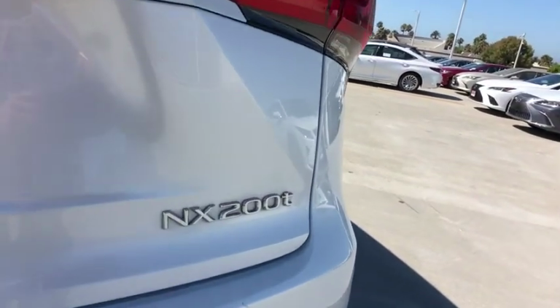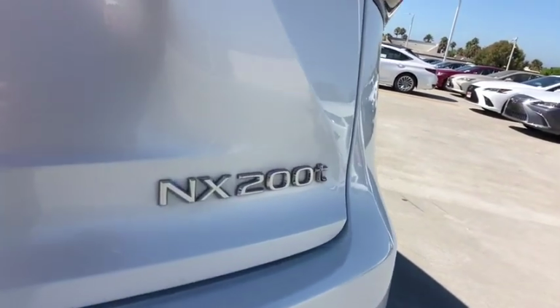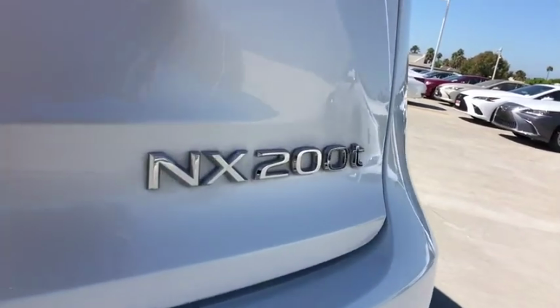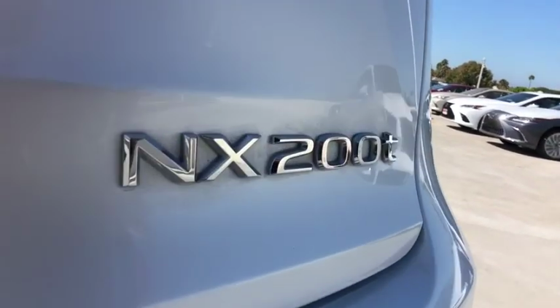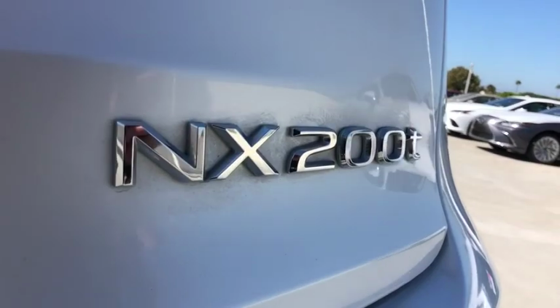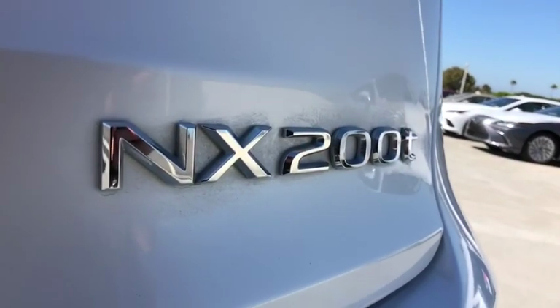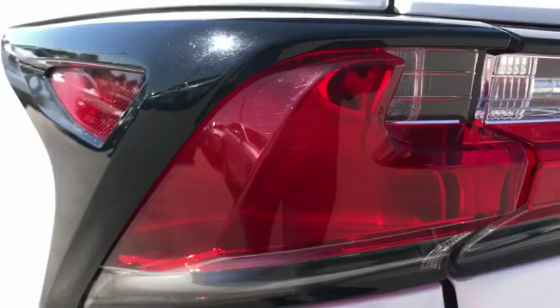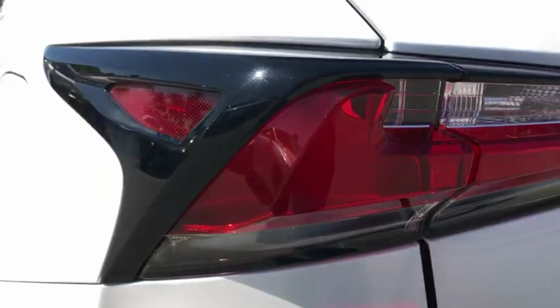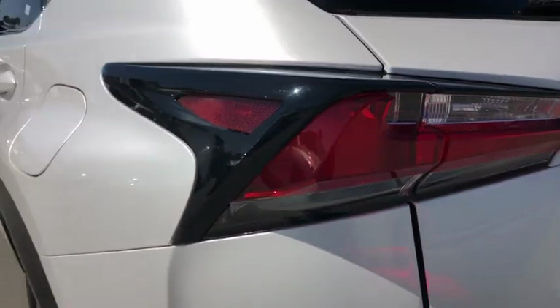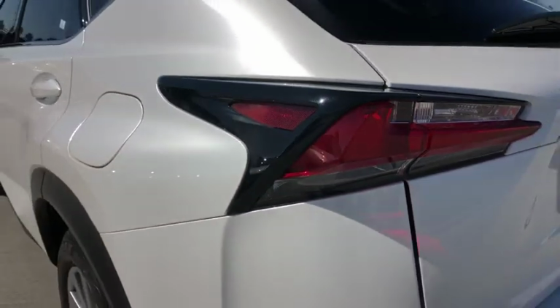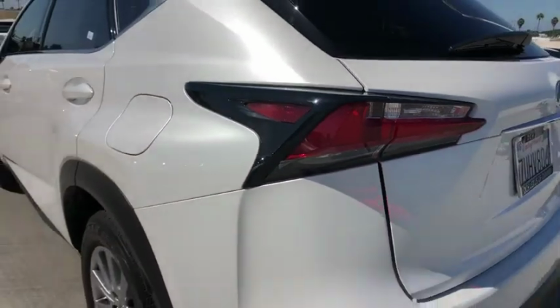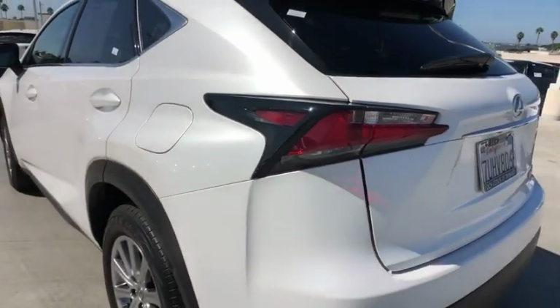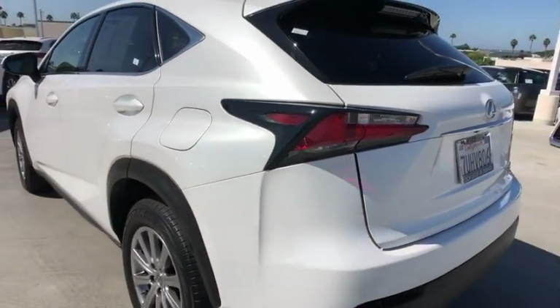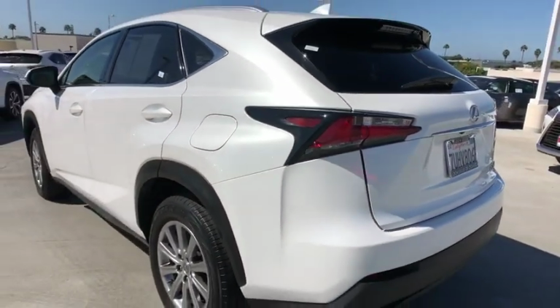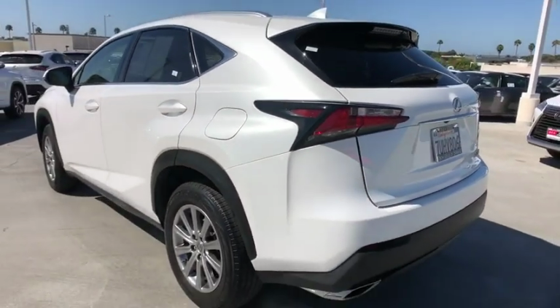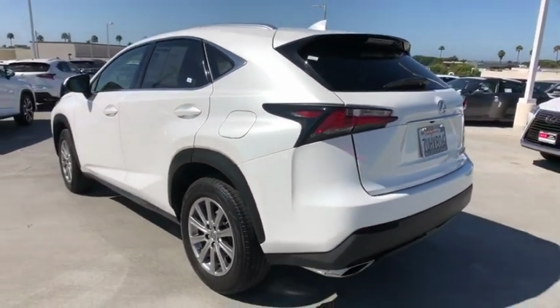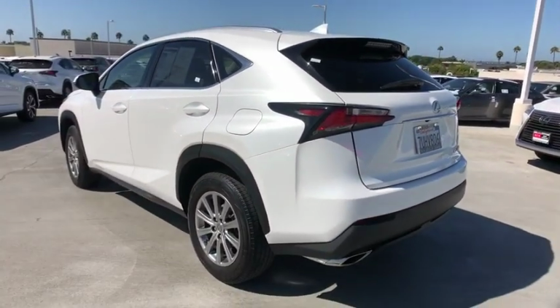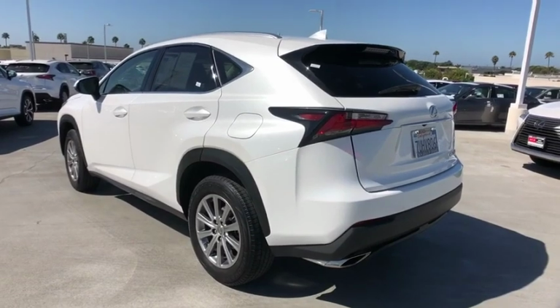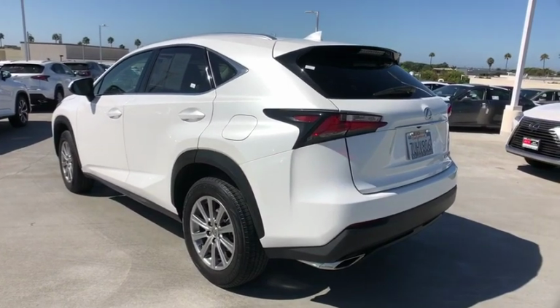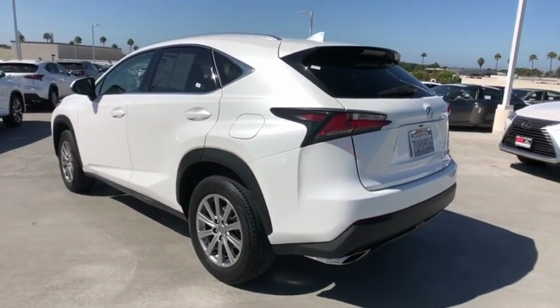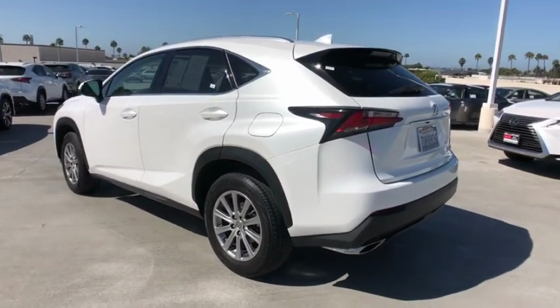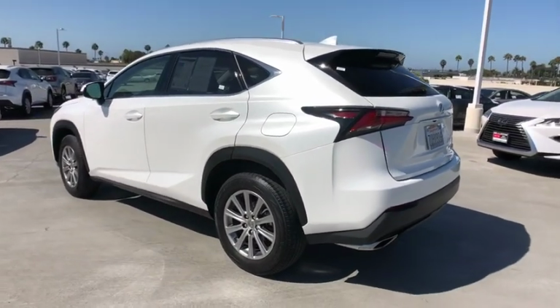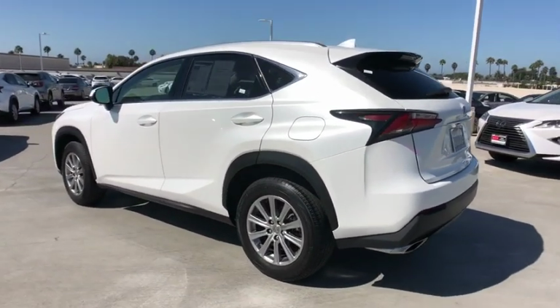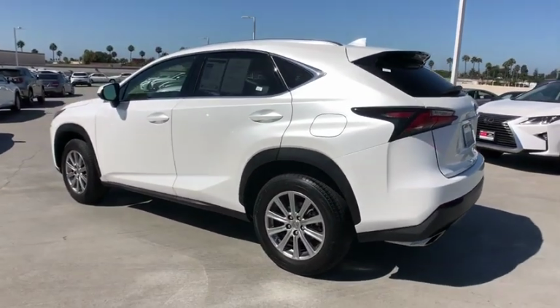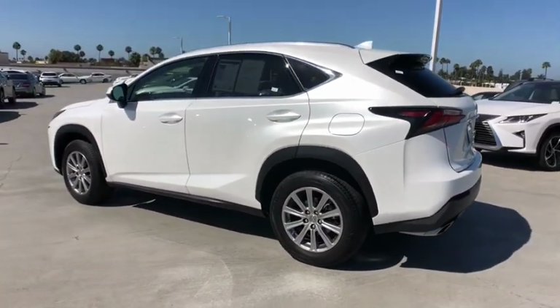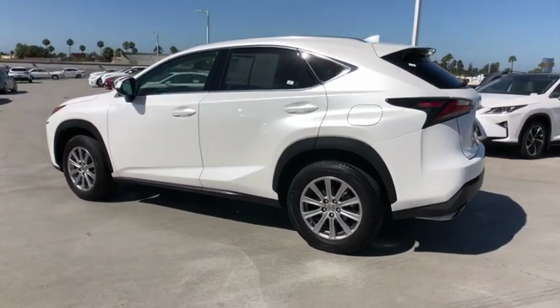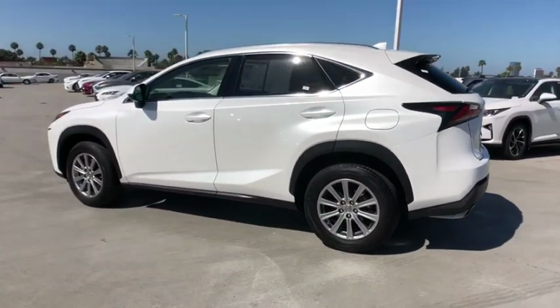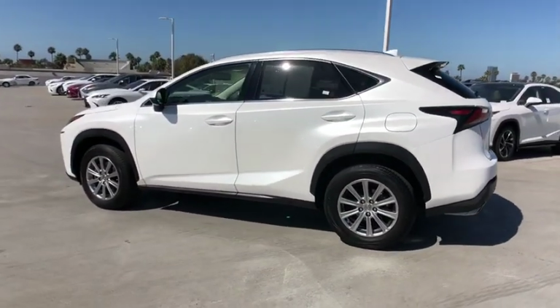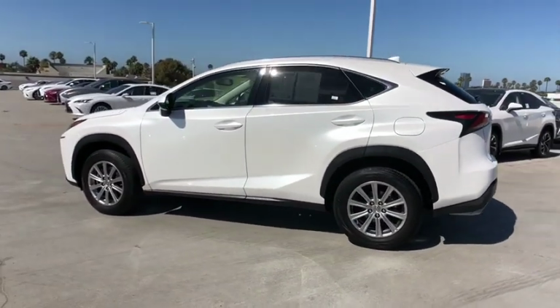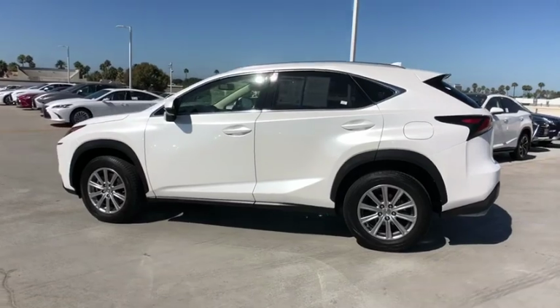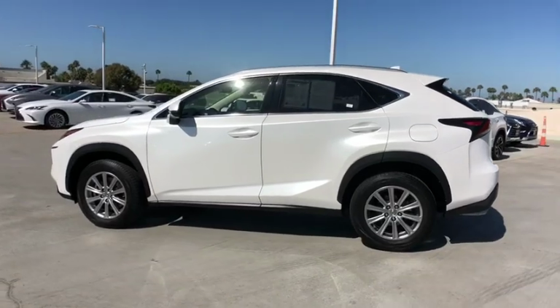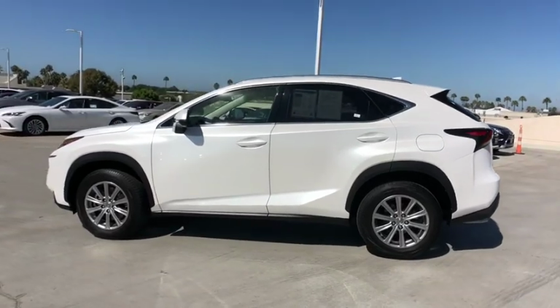Power passenger seat, traction control, dual airbags, leather-wrapped steering wheel, alloy wheels, power steering, four-wheel disc brakes, eight speakers, electronic stability control, security system.